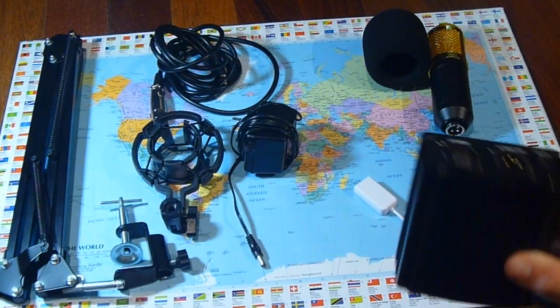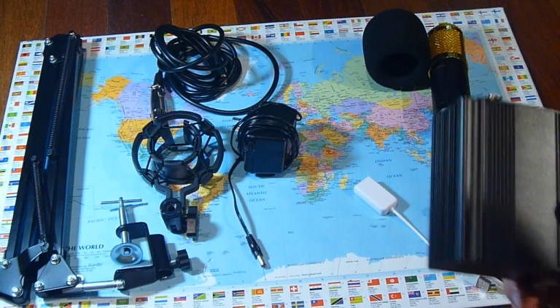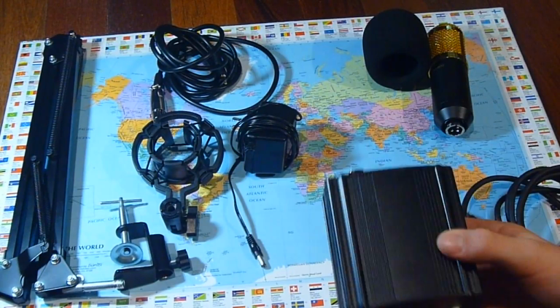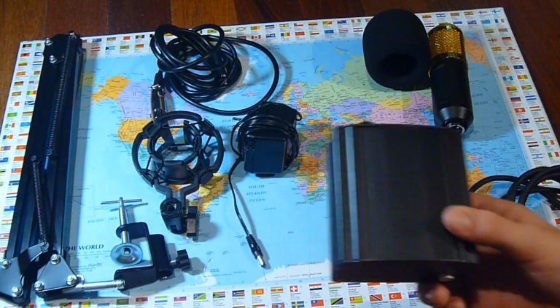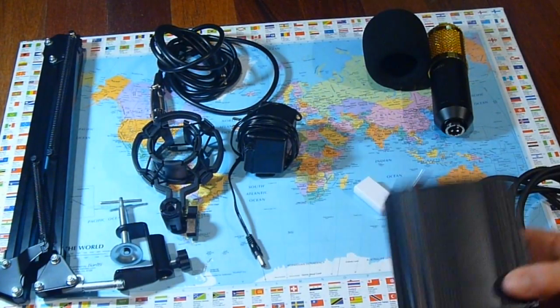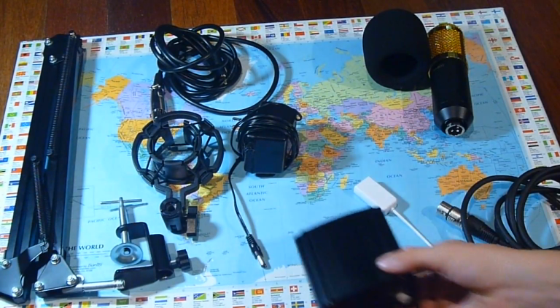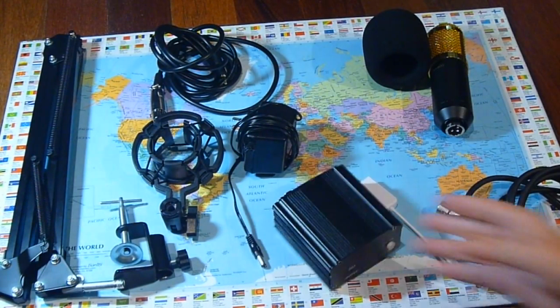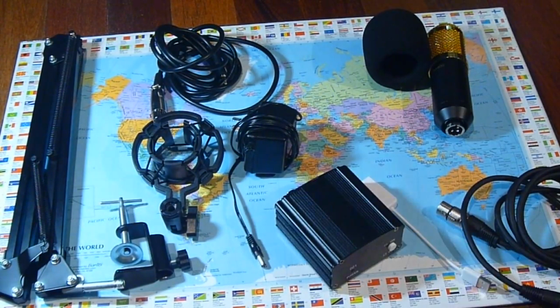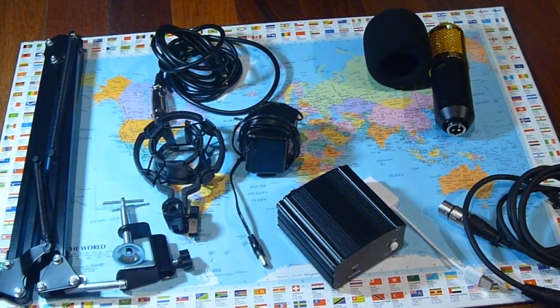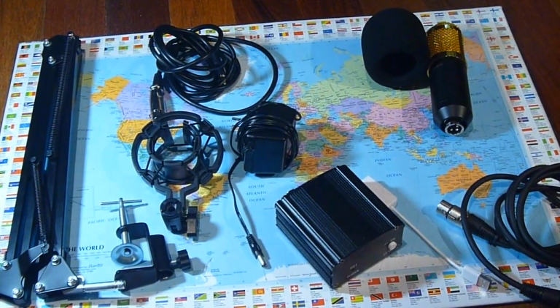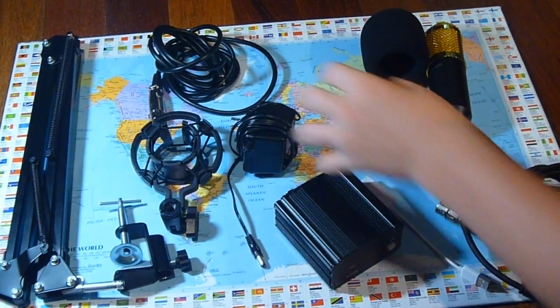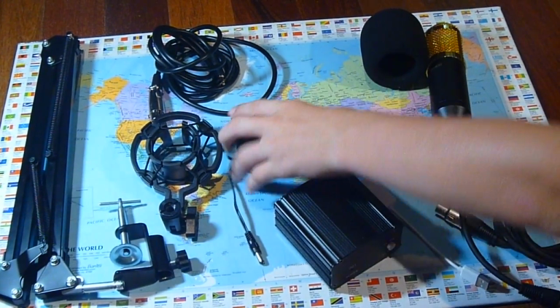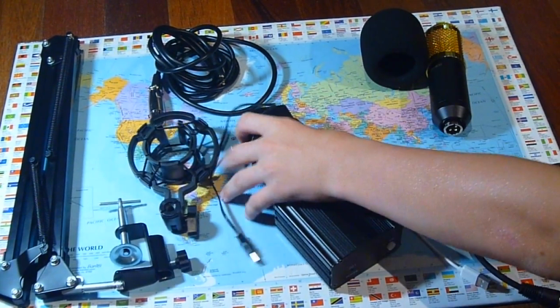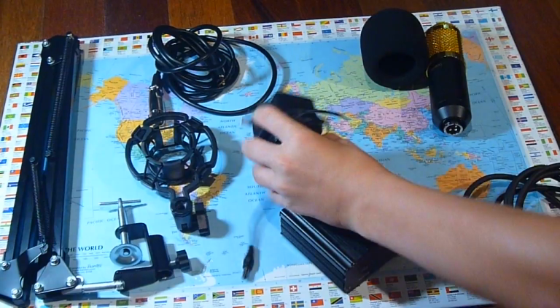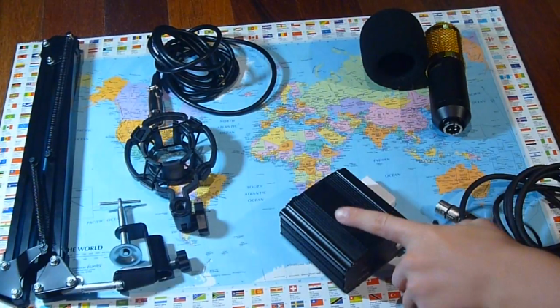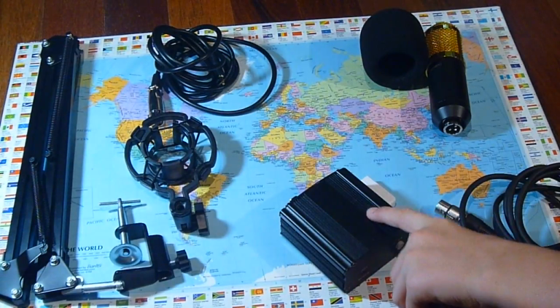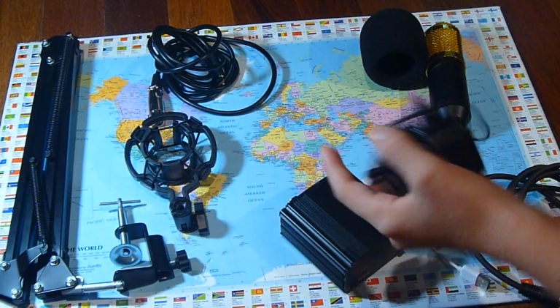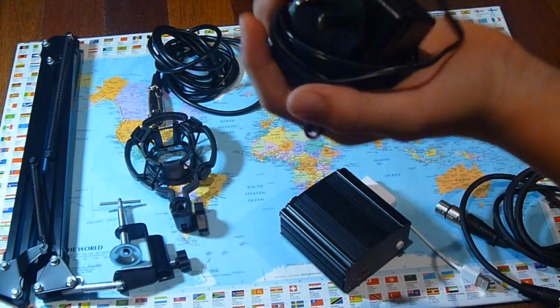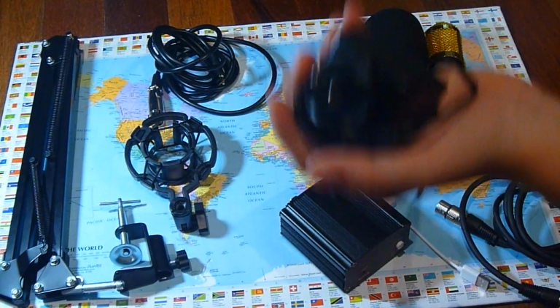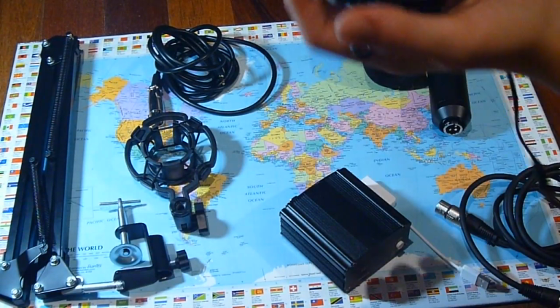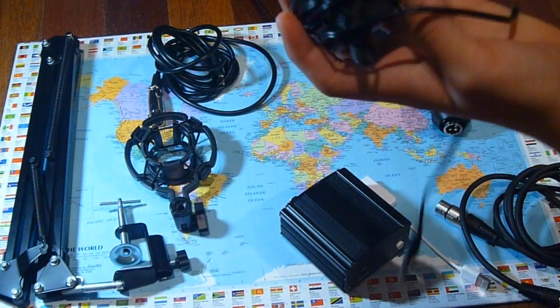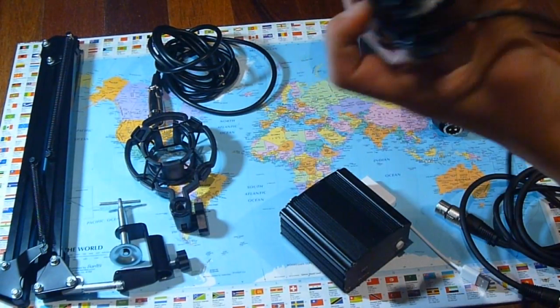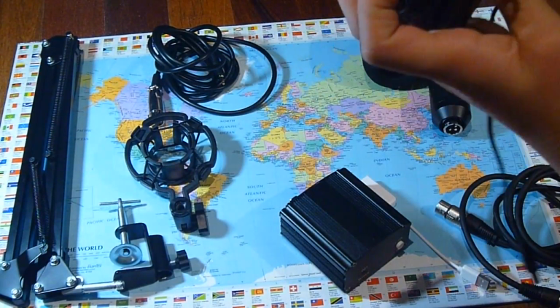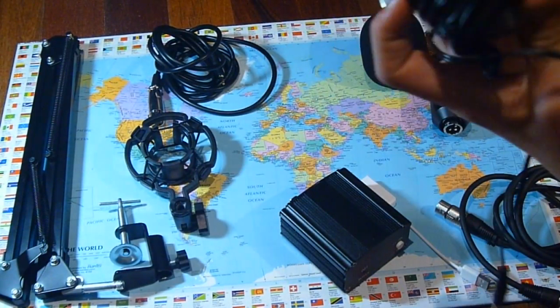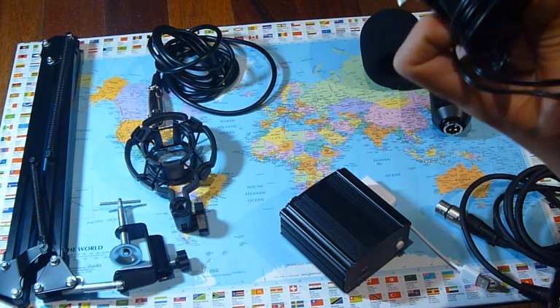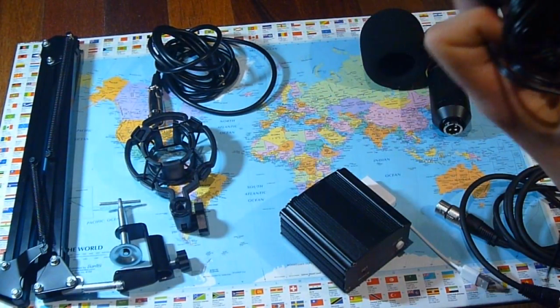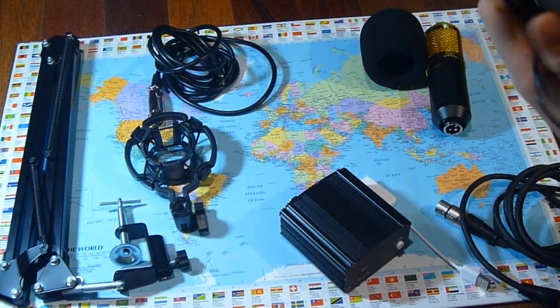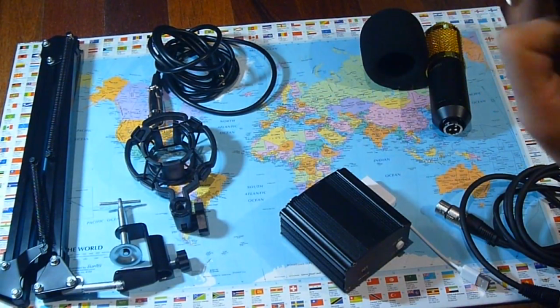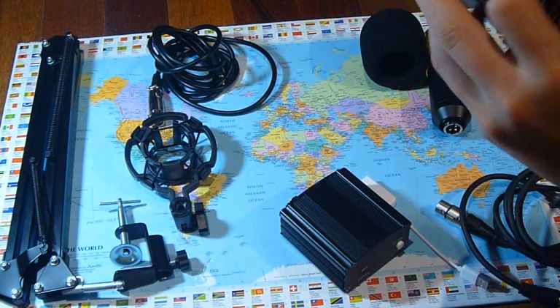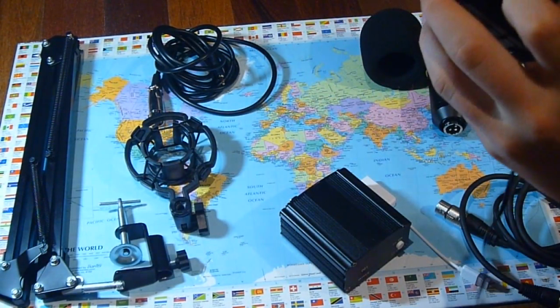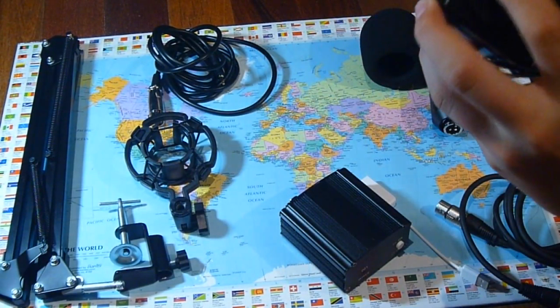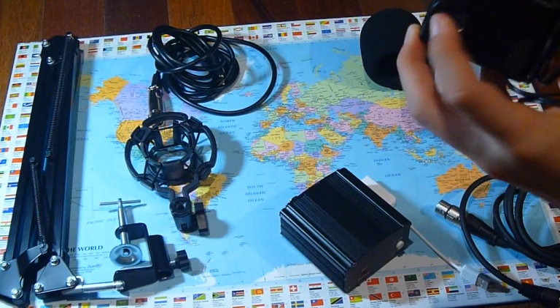By the way, this is all from China if you didn't already notice. The Phantom Power Supply is very light, but this is very heavy, and it's just an Australian adapter.